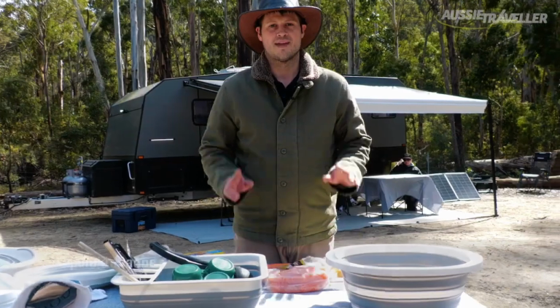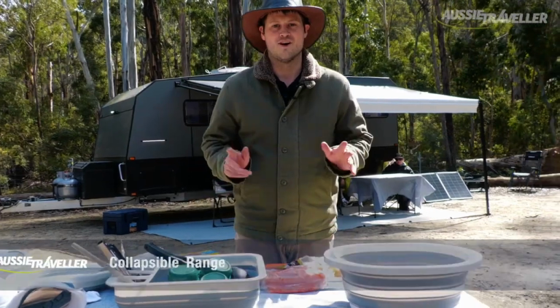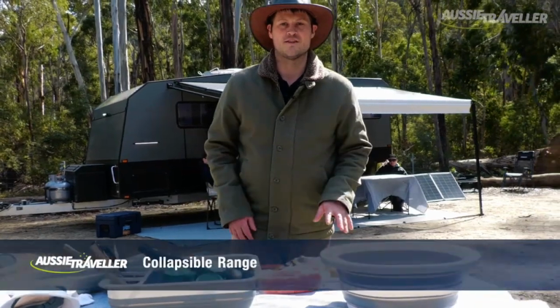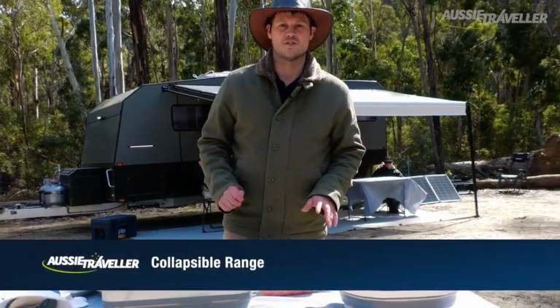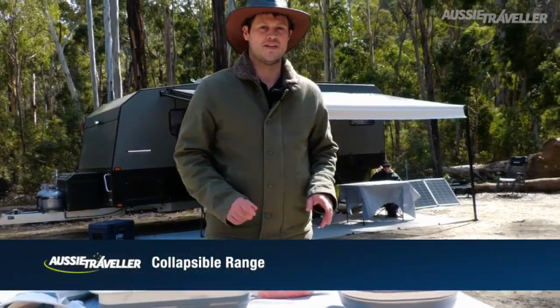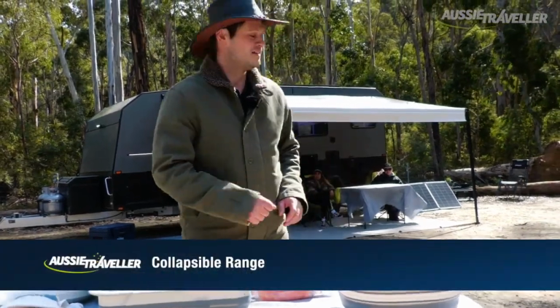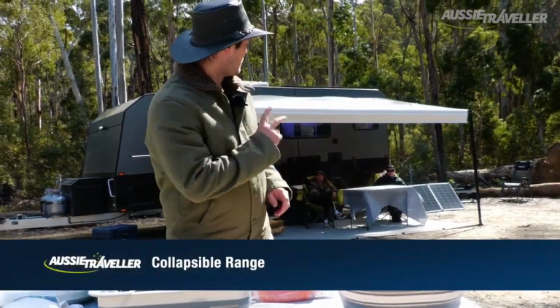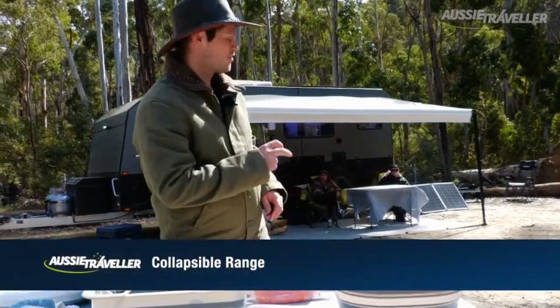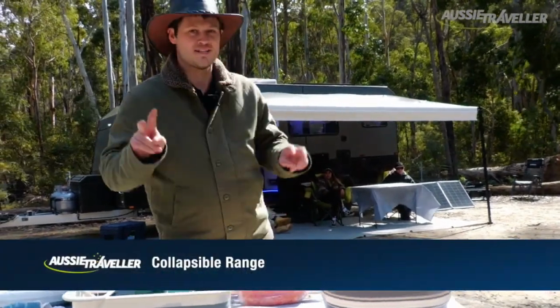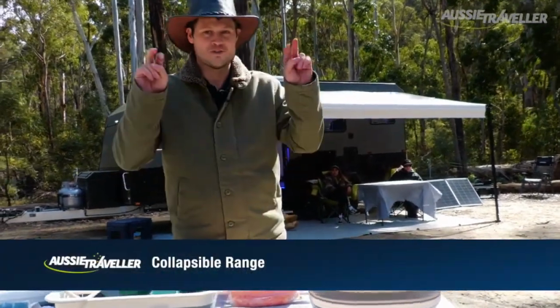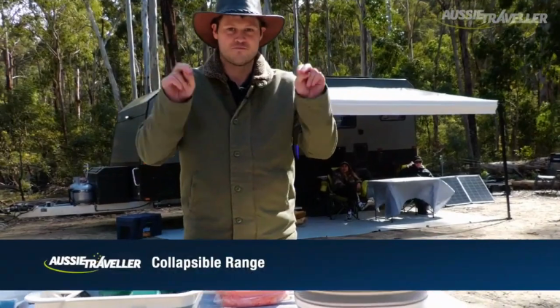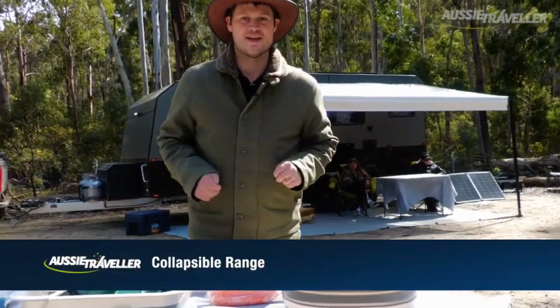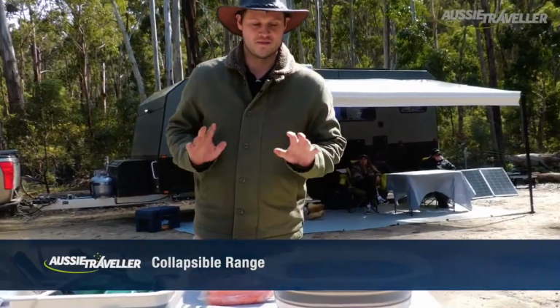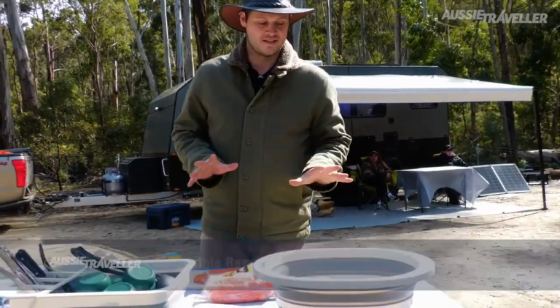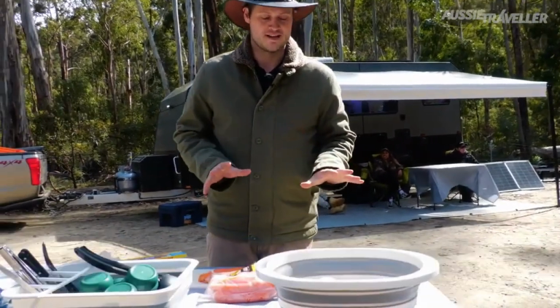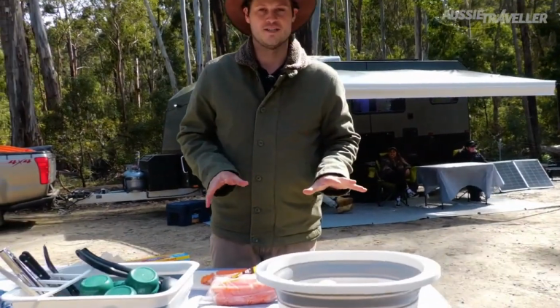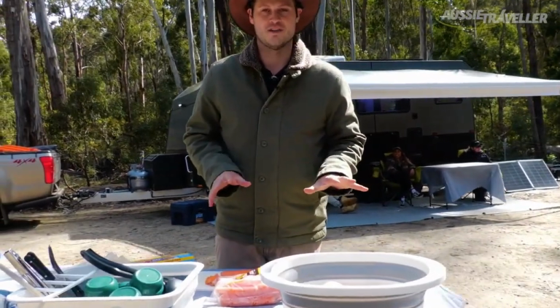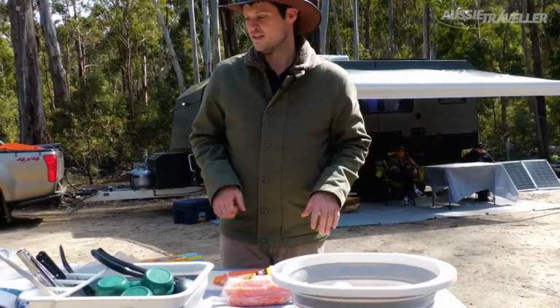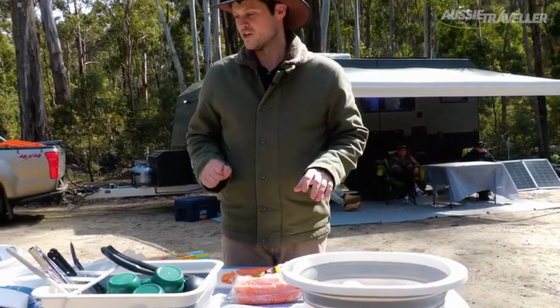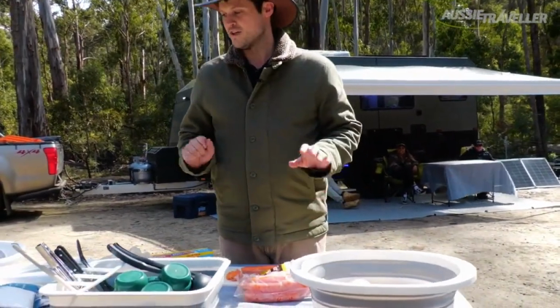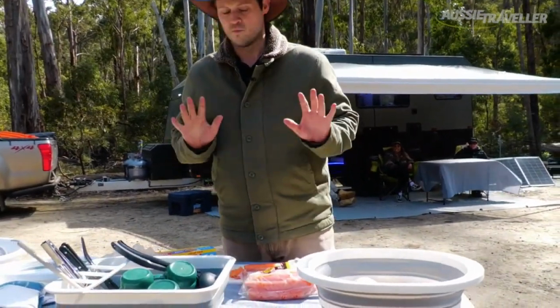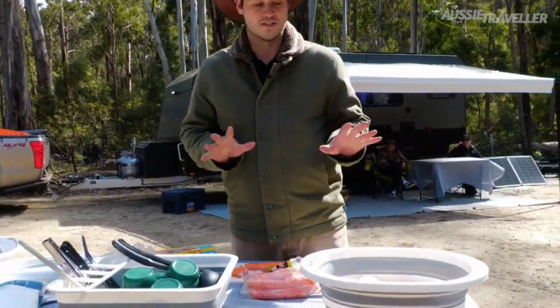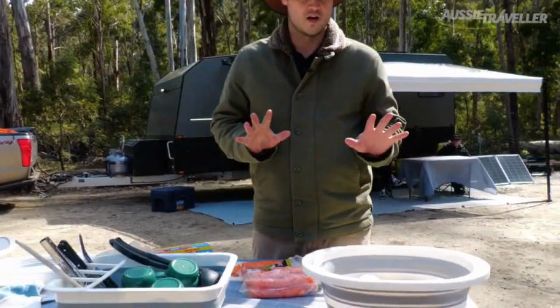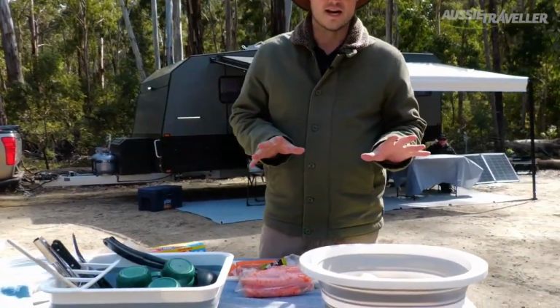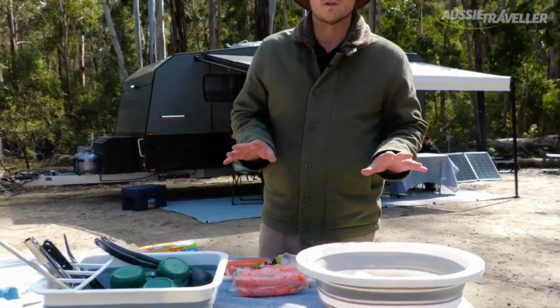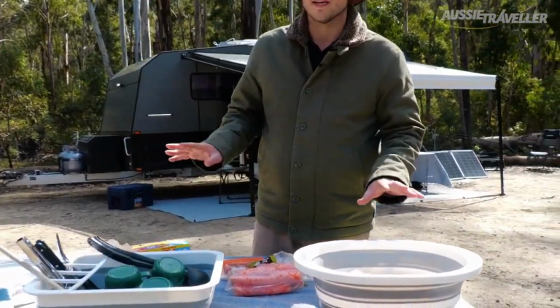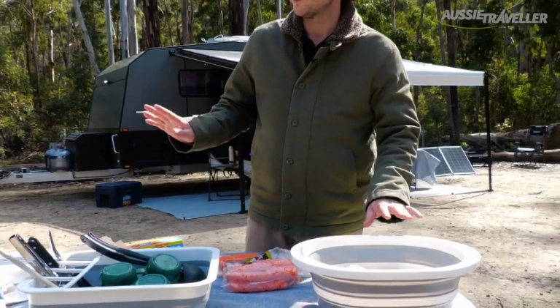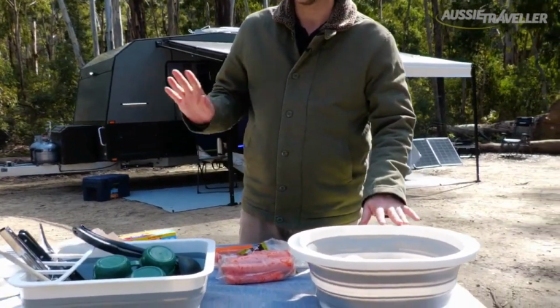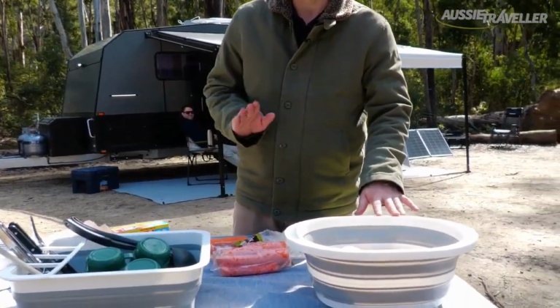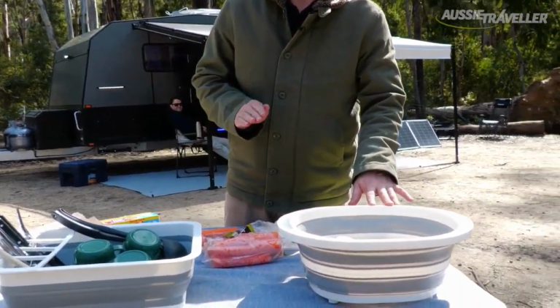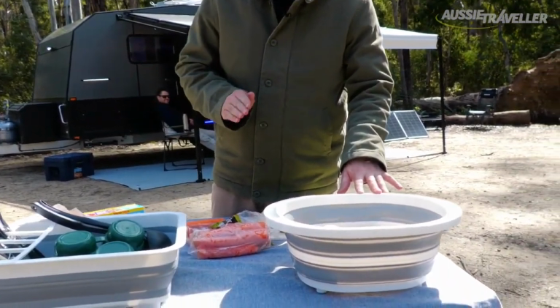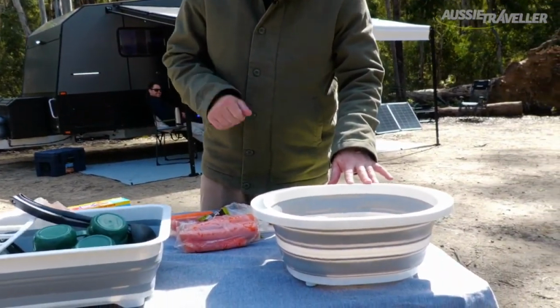Hey guys, it's James from Aussie Traveller here. While the crew takes a well-deserved break, I'm going to get started on dinner tonight. I thought I'd take the opportunity to run you through our collapsible storage range.